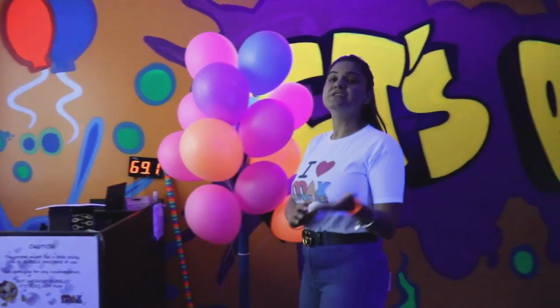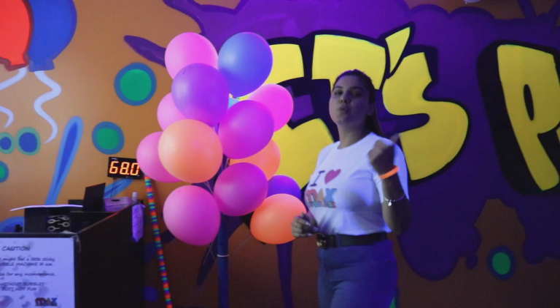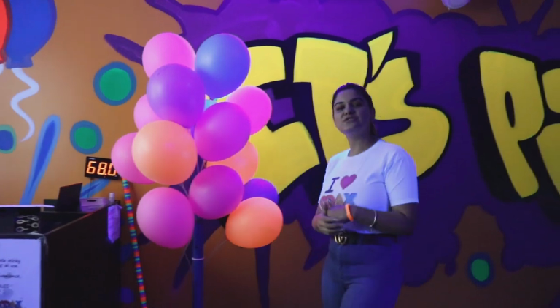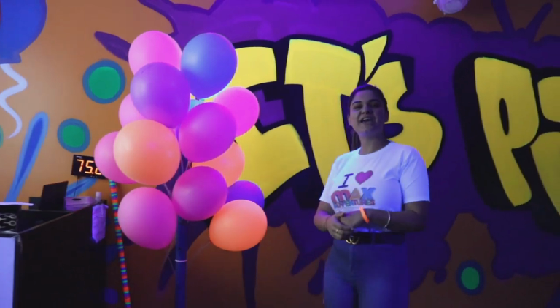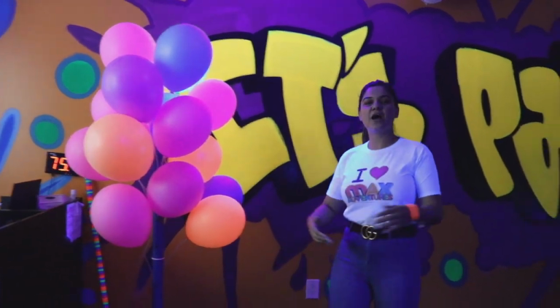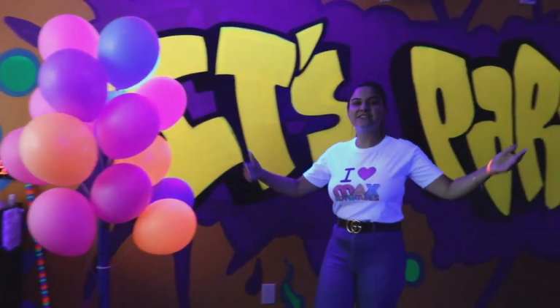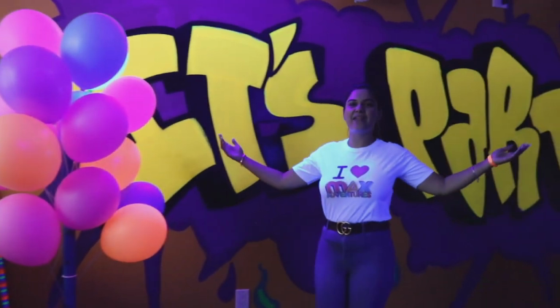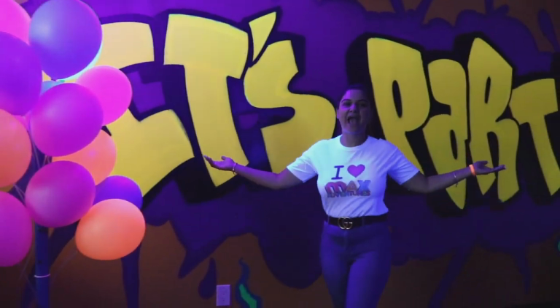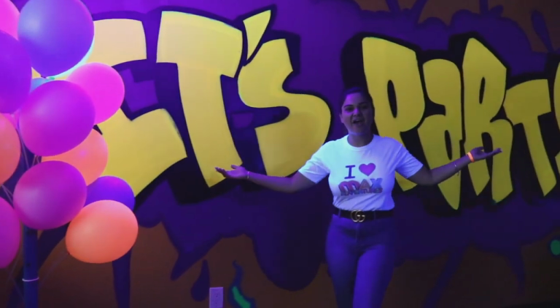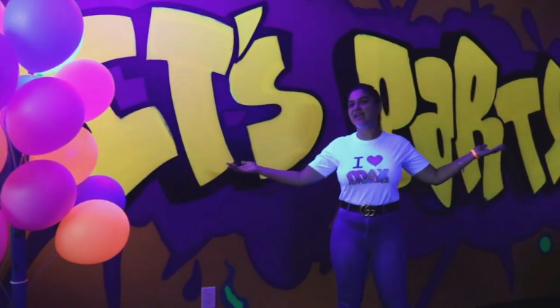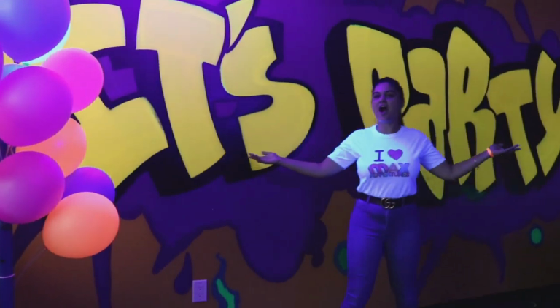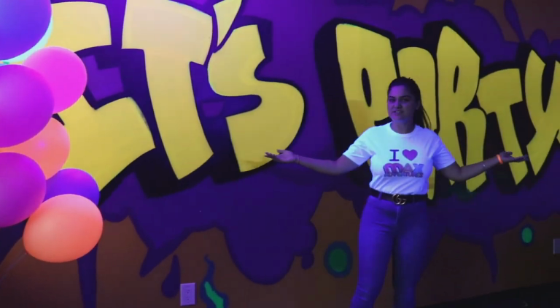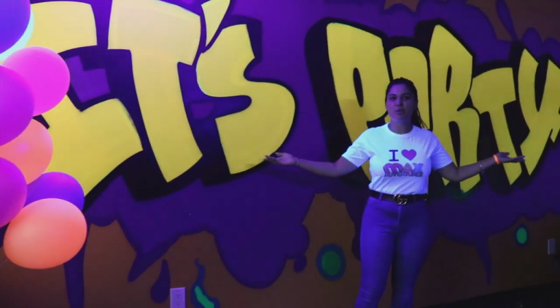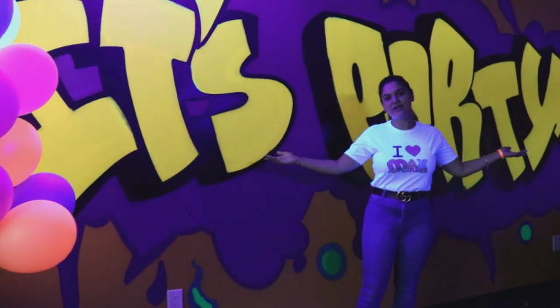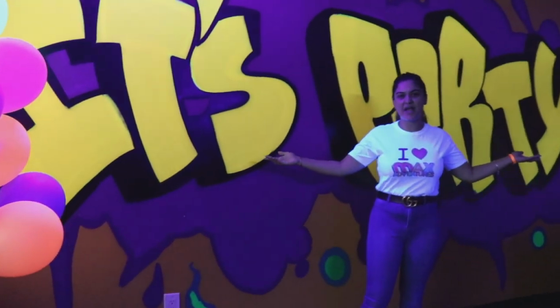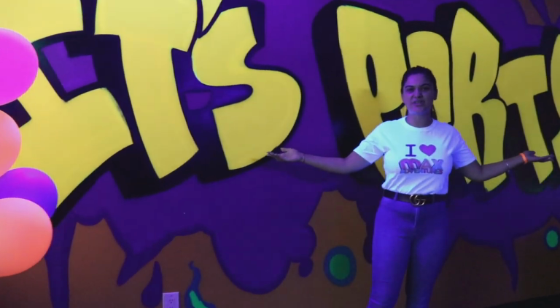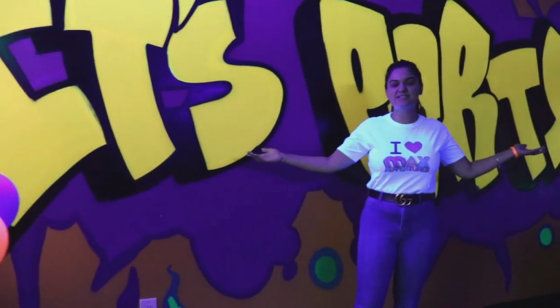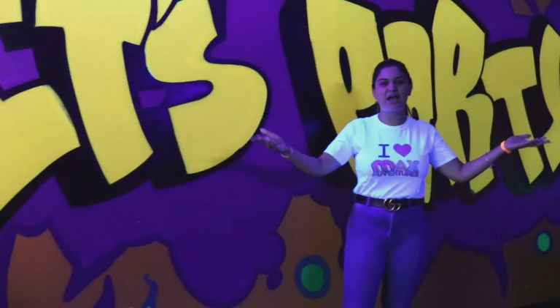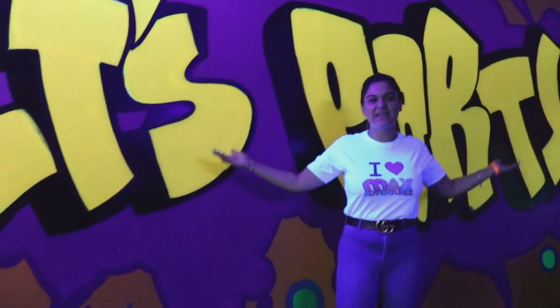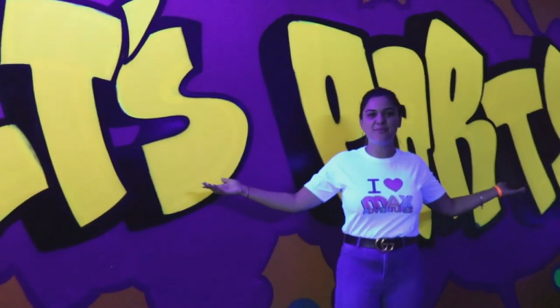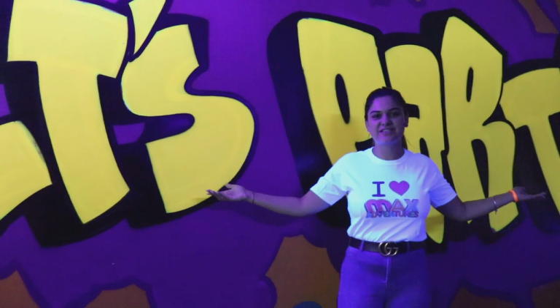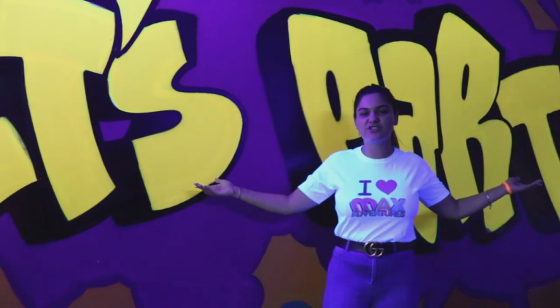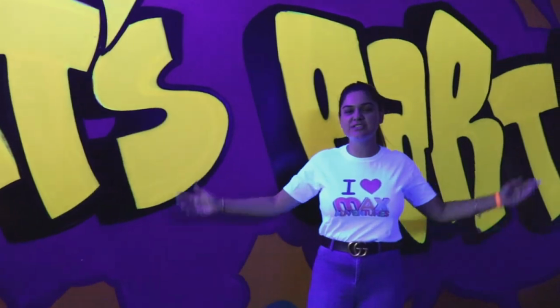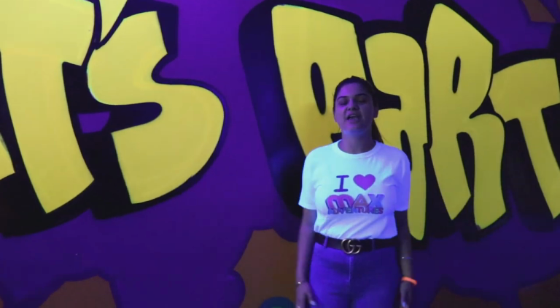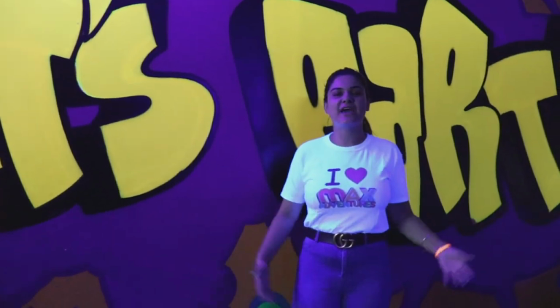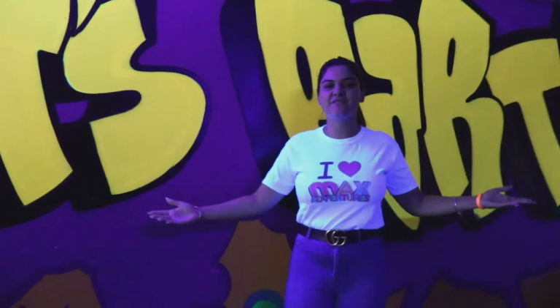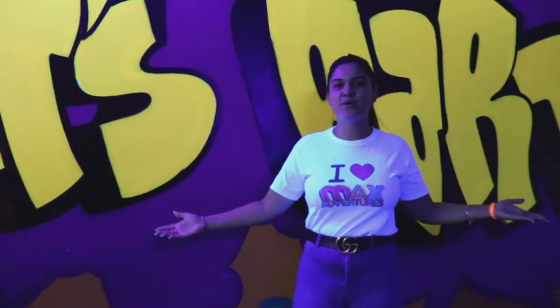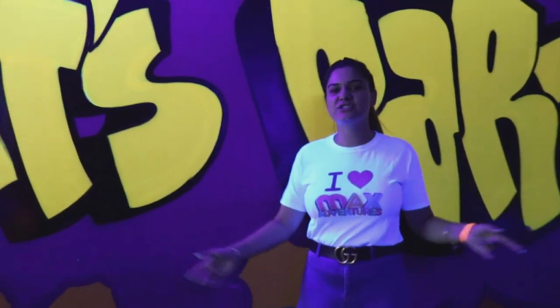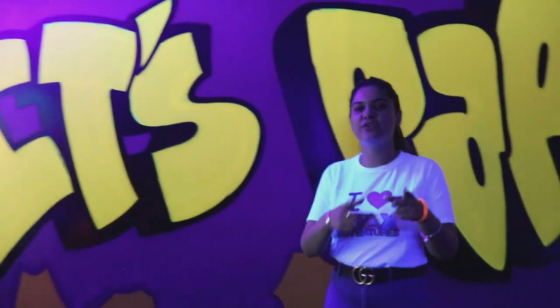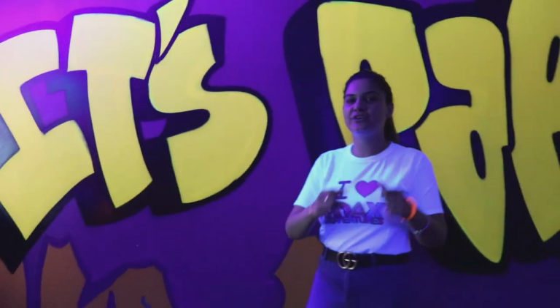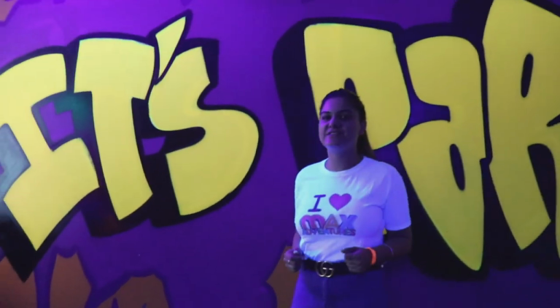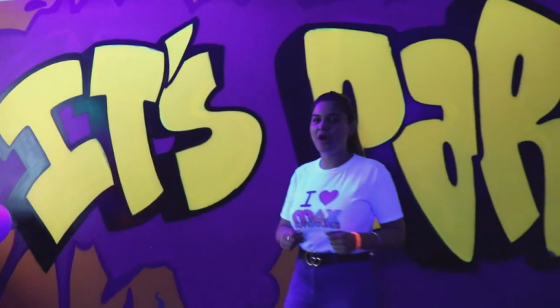So why don't you guys come on down and have an awesome party time with us again at Next Adventures? If you guys have any questions, feel free to give us a call.